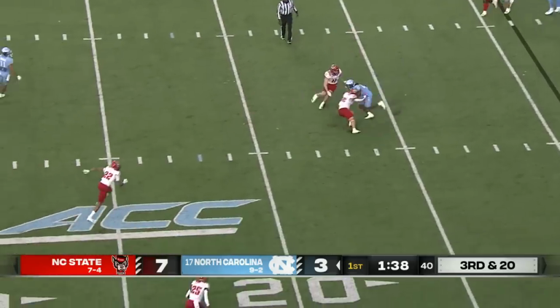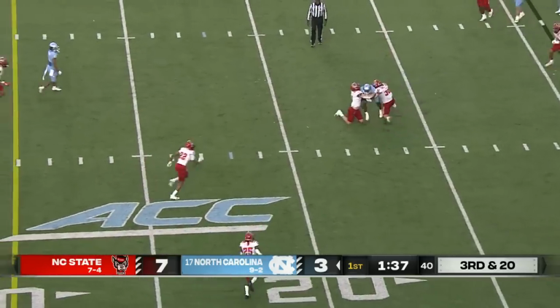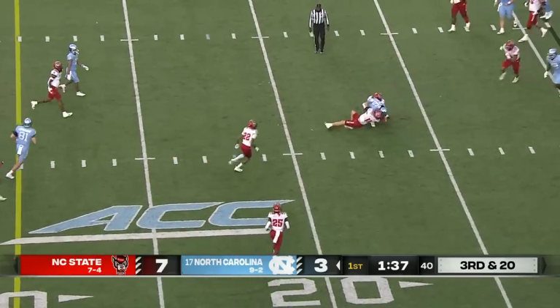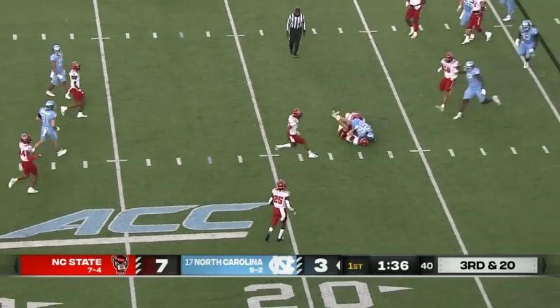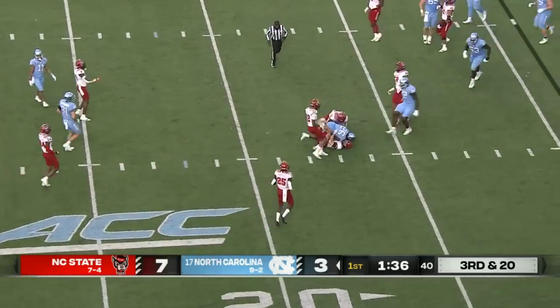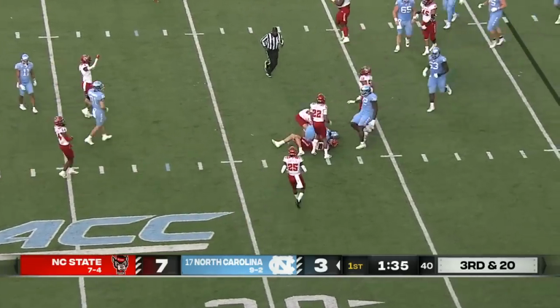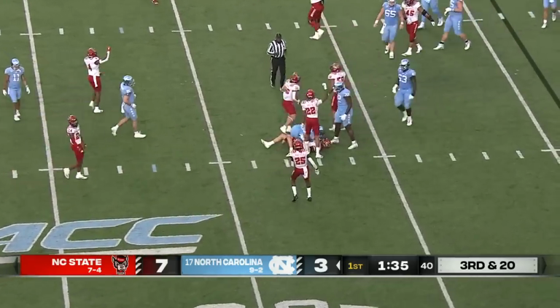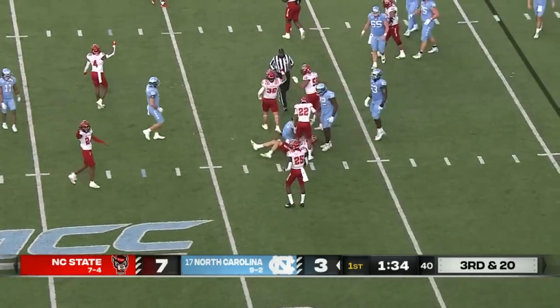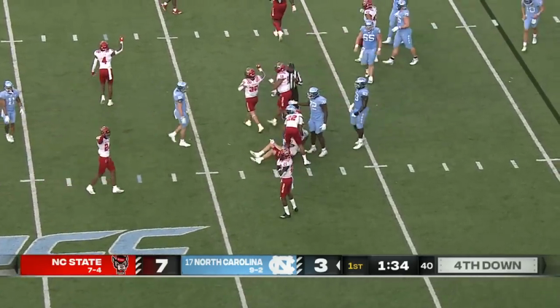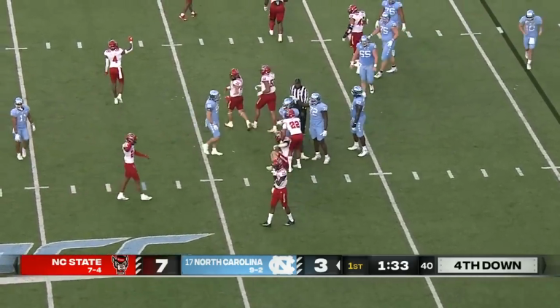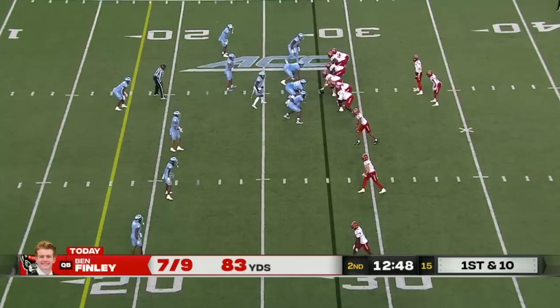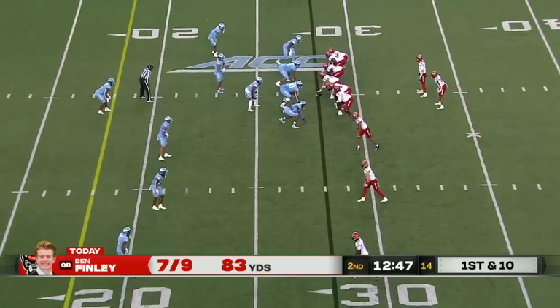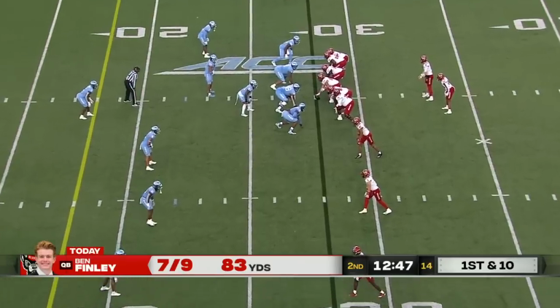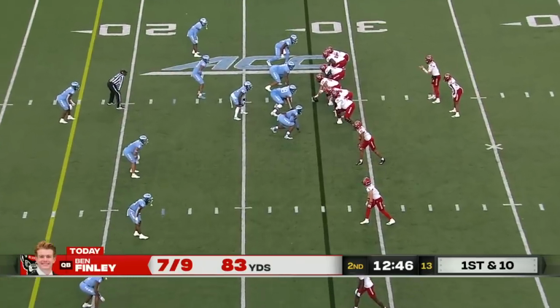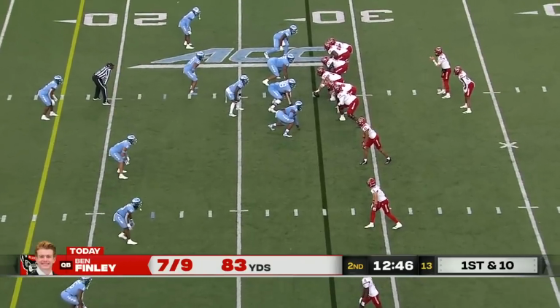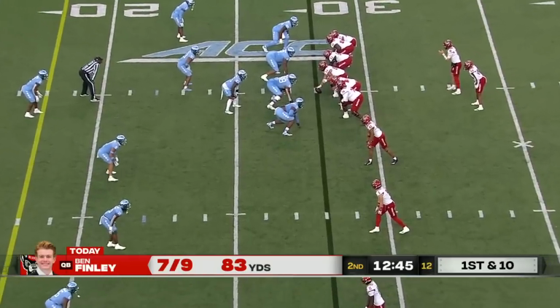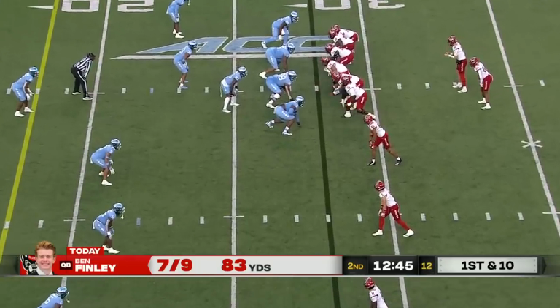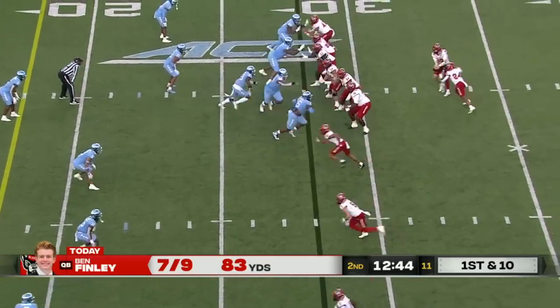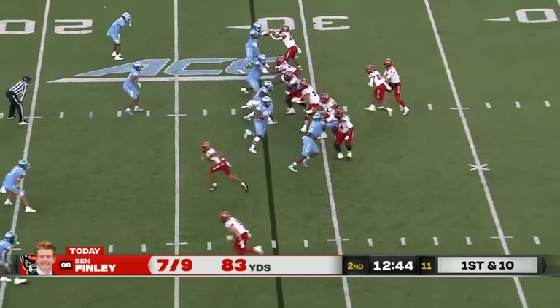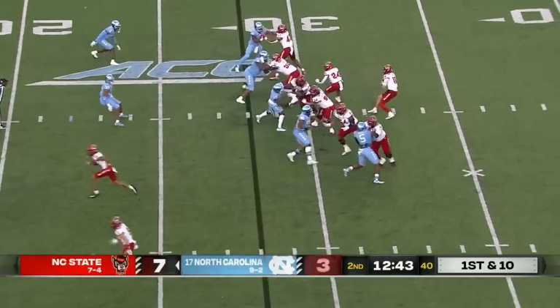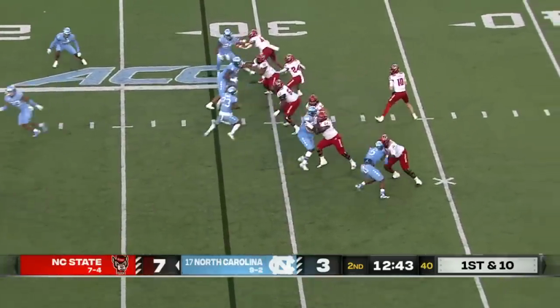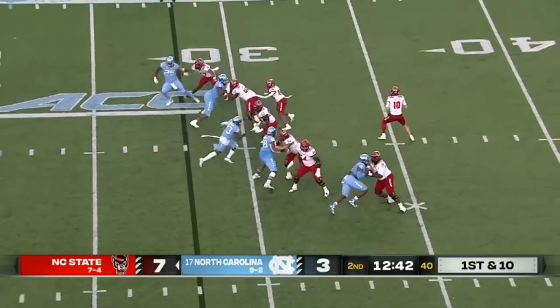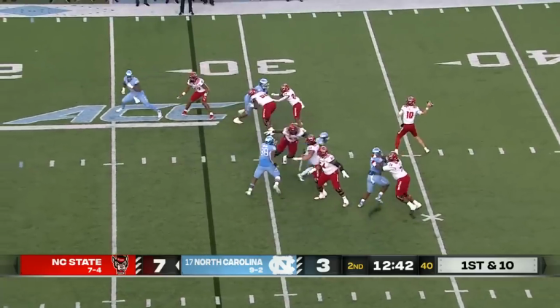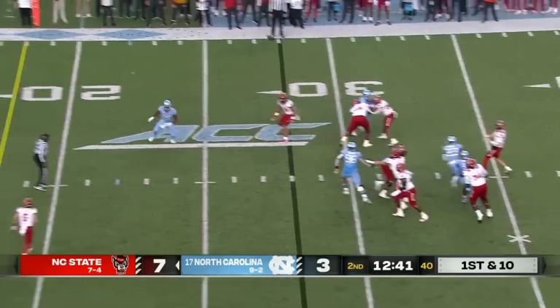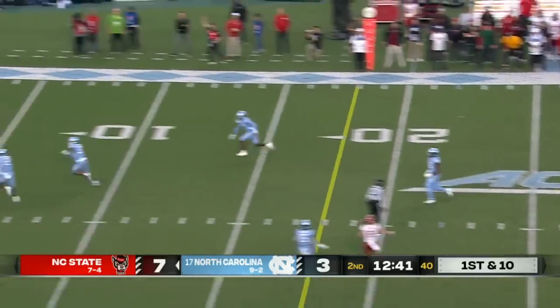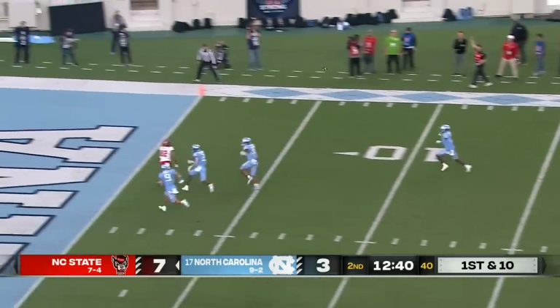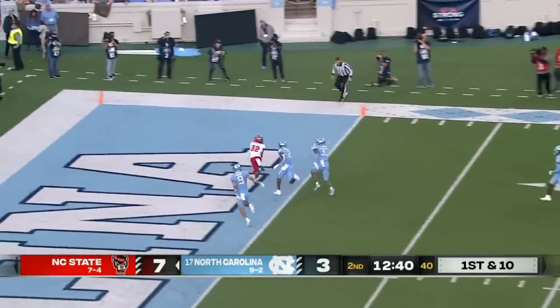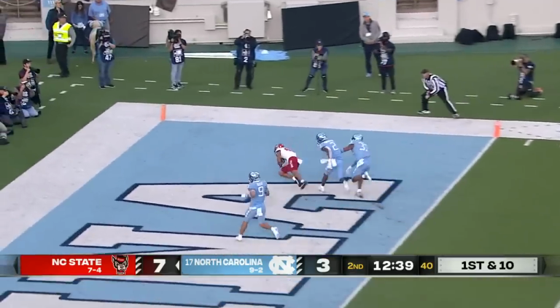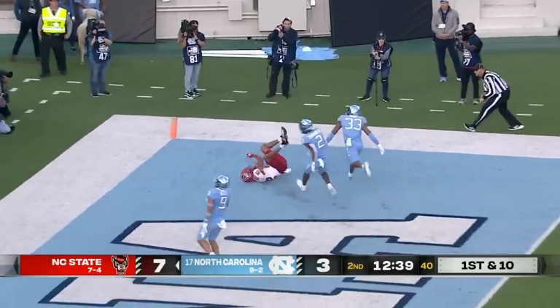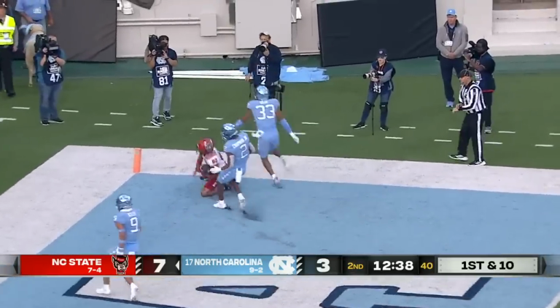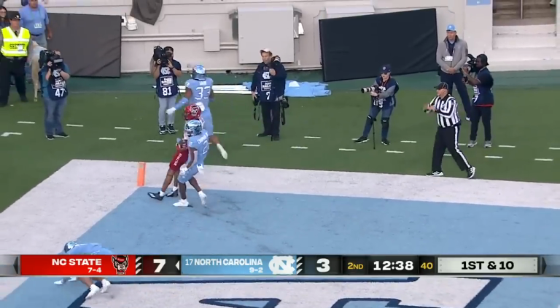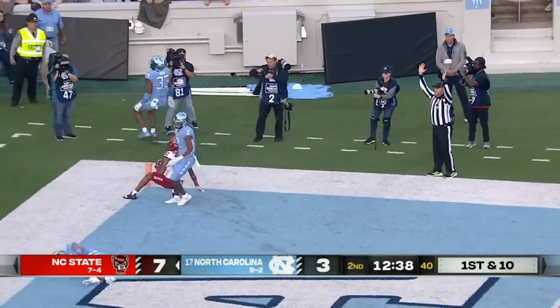Here's a dump off on third down and long to D.J. Jones just to give some space for the punter. Speed's smart, Tom — take what they give him. Seven of nine, 83 yards. Play fake here, Finley setting up, going into the end zone, and it's caught! A touchdown!